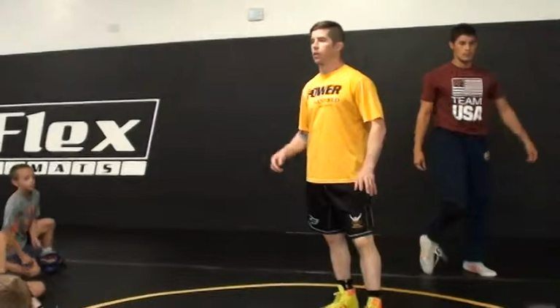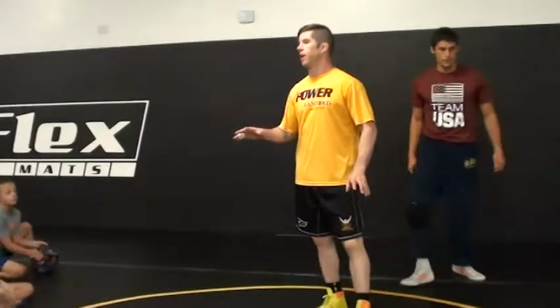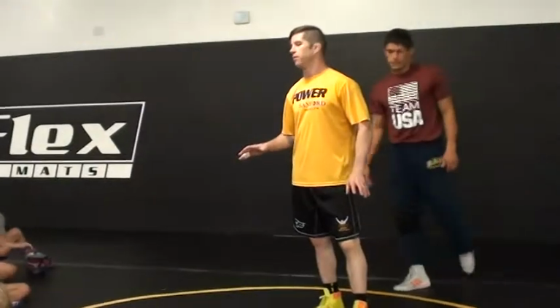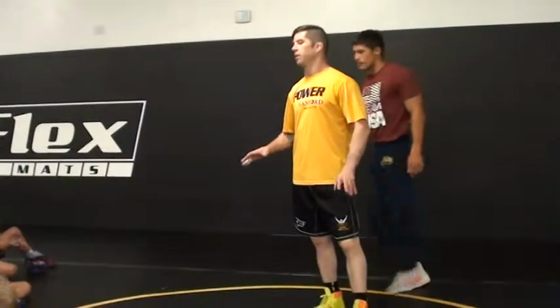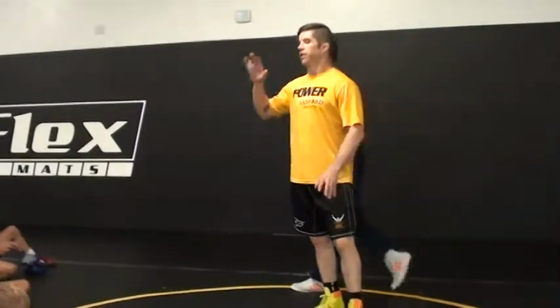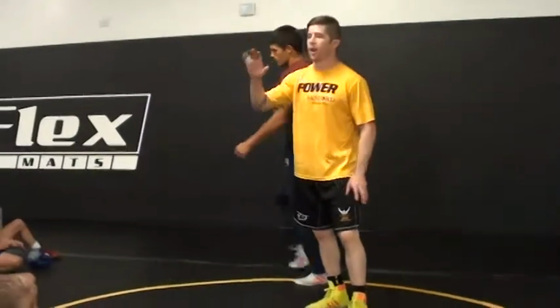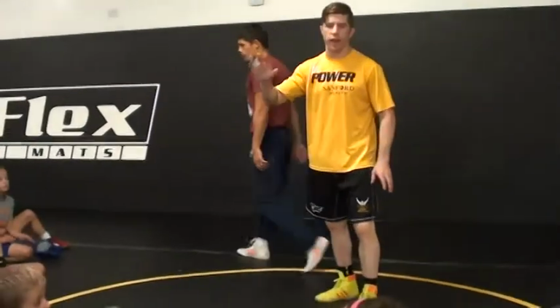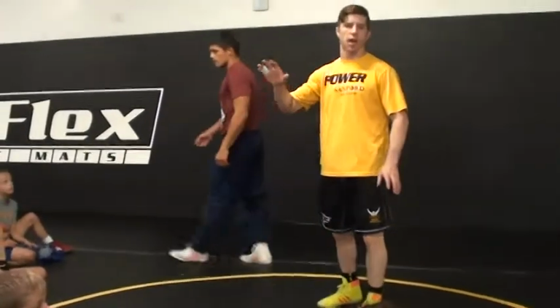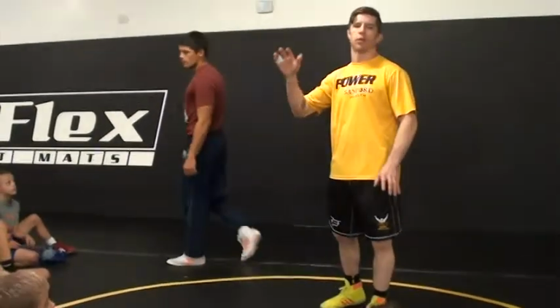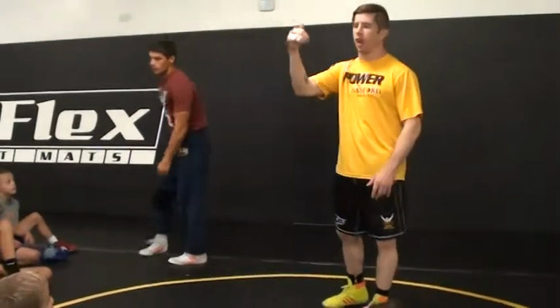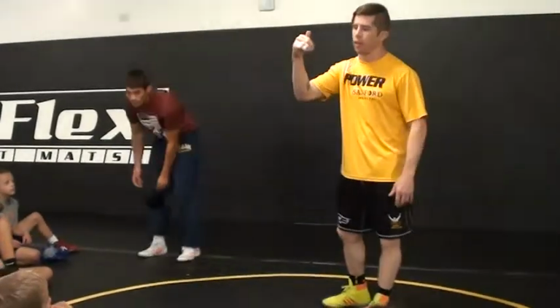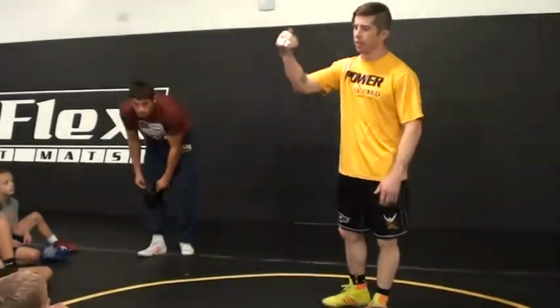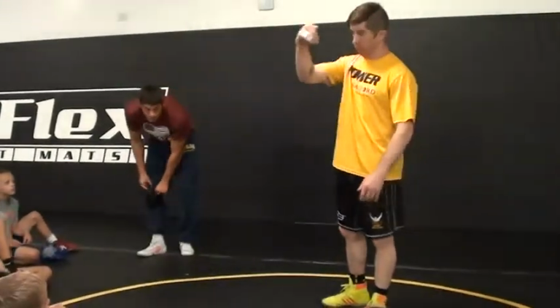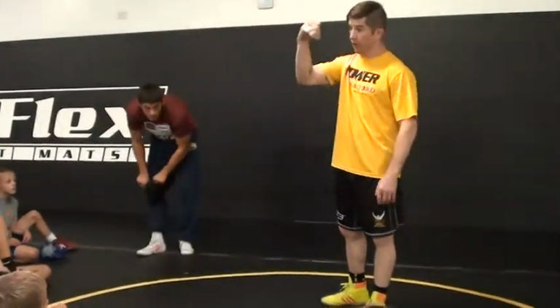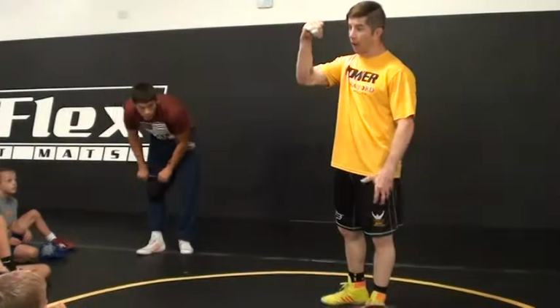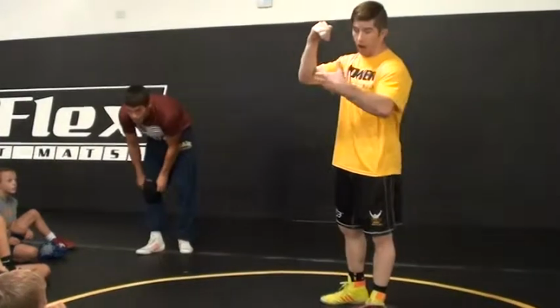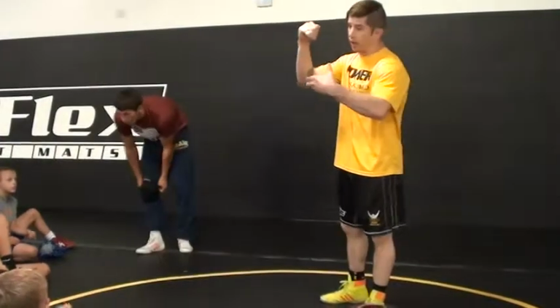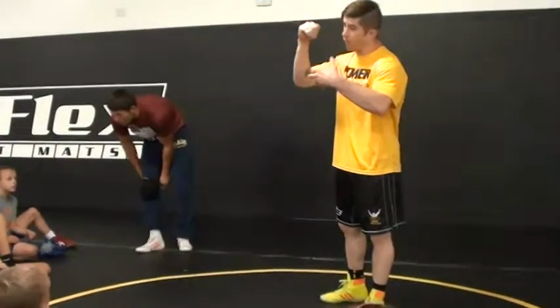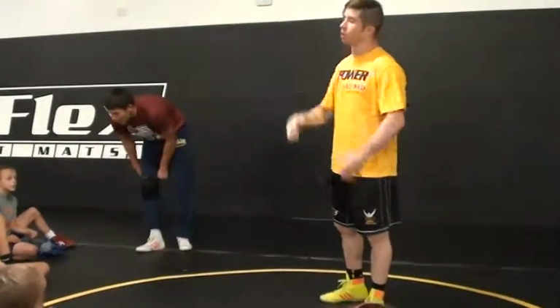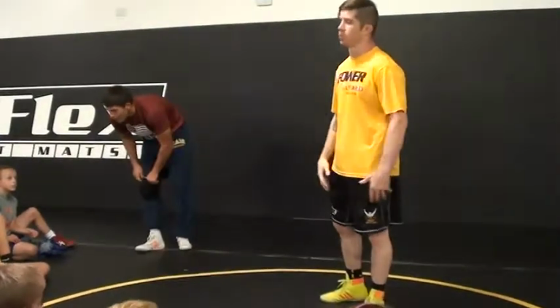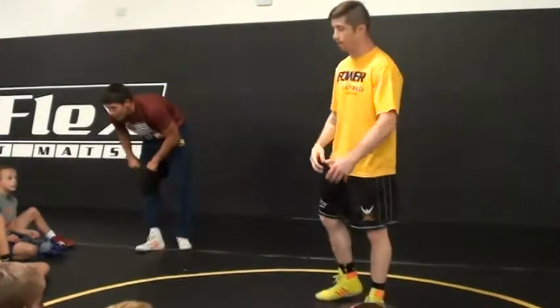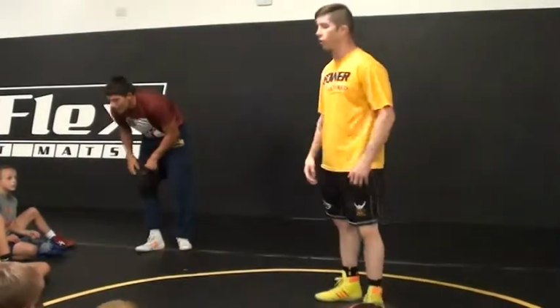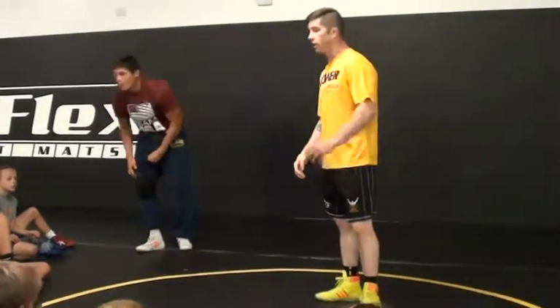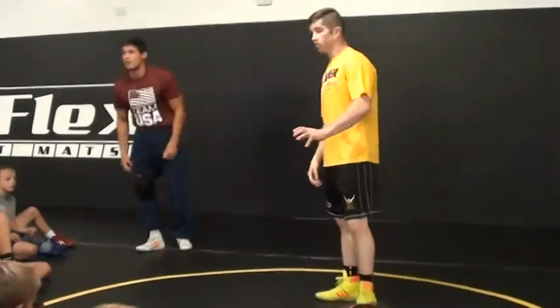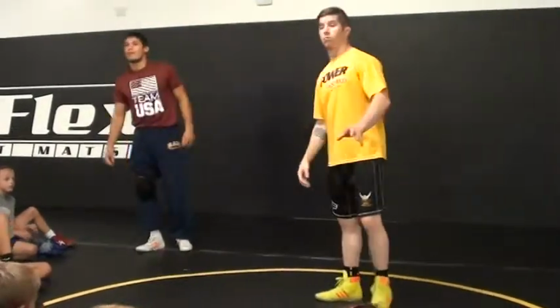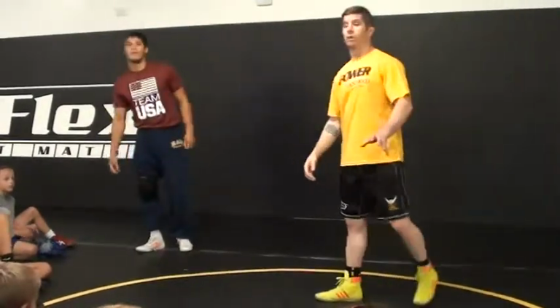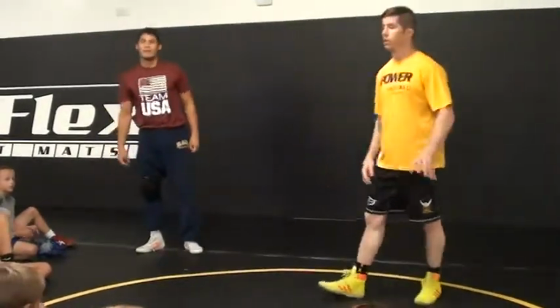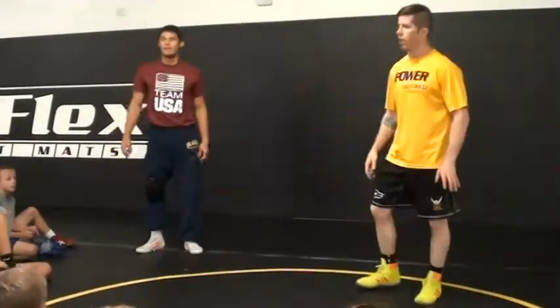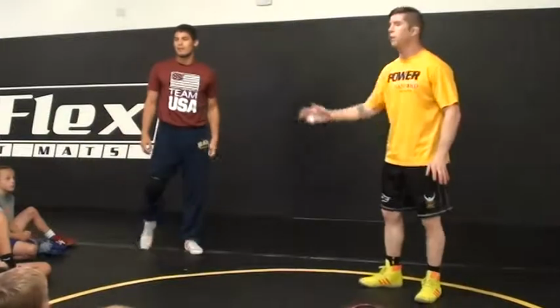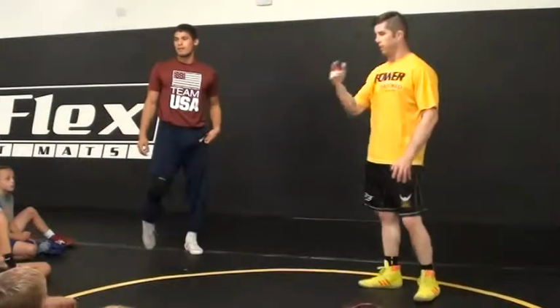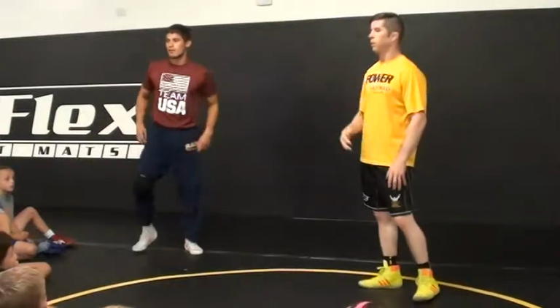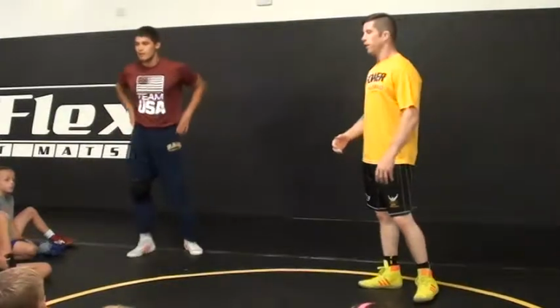Here's the thing. The very next time somebody grabs a collar and does this — off the collar and the outside elbow — 500 push-ups. For all of us? Oh yeah, everybody.